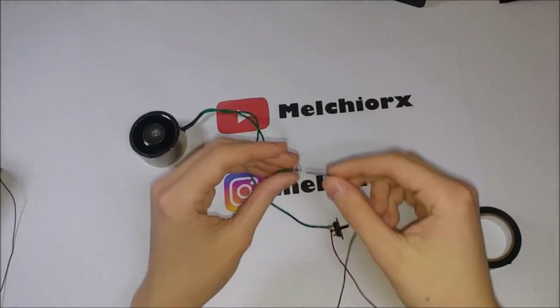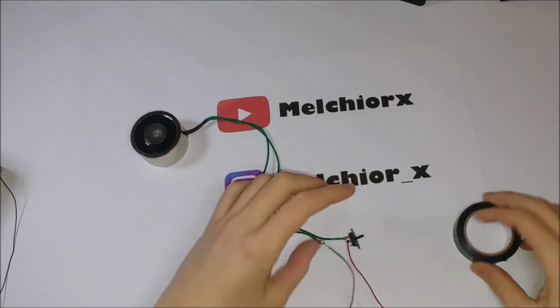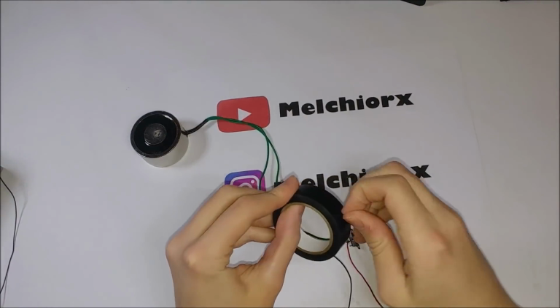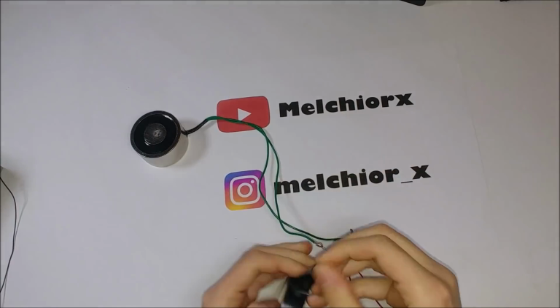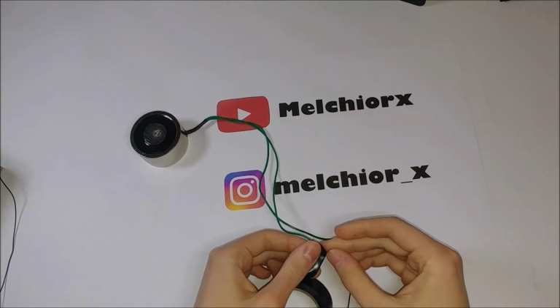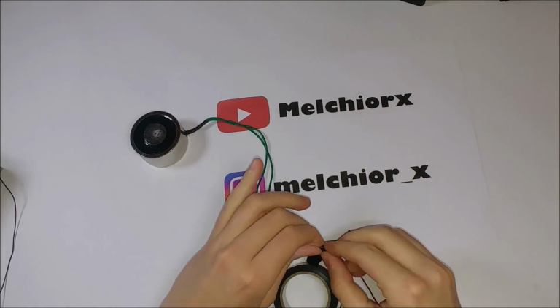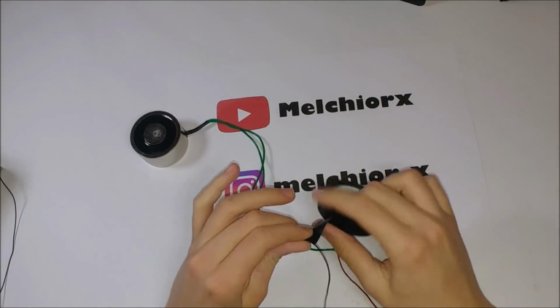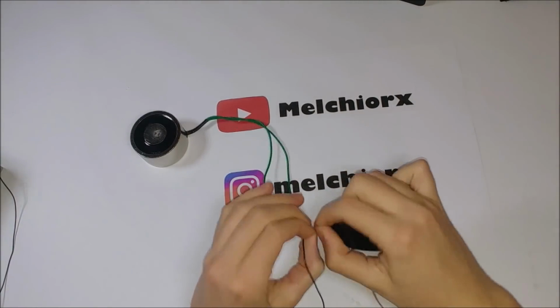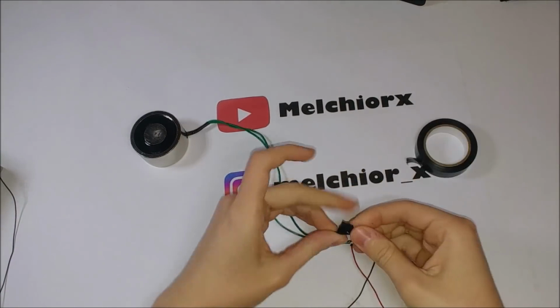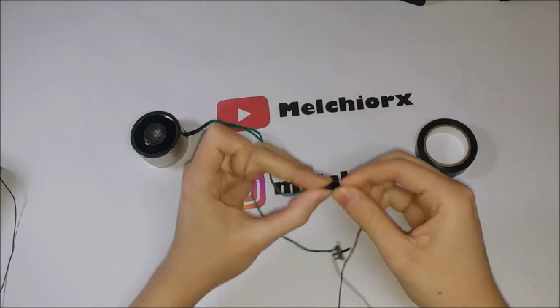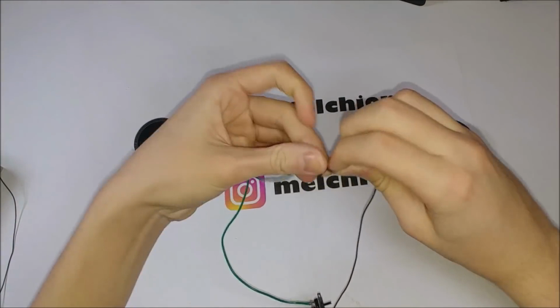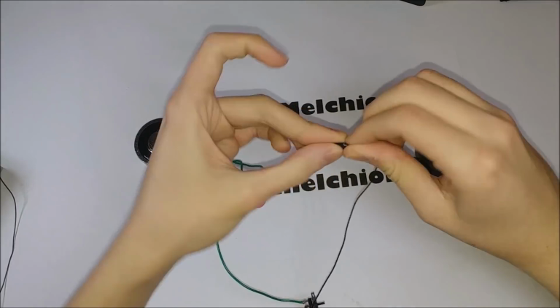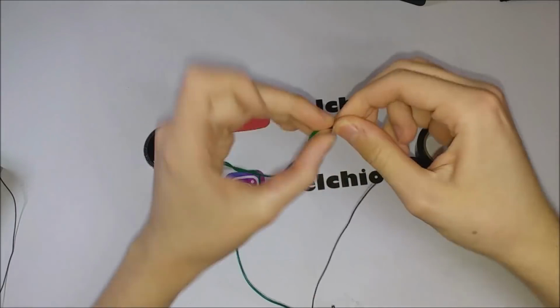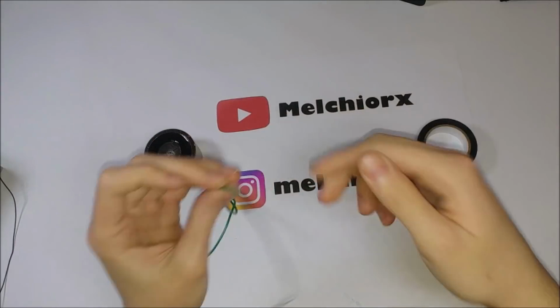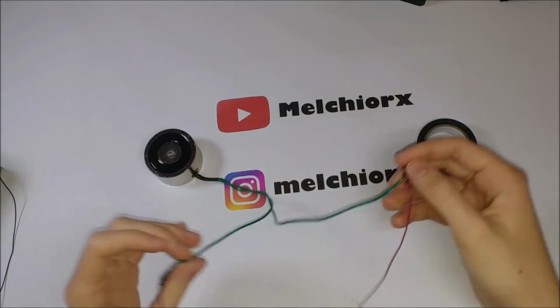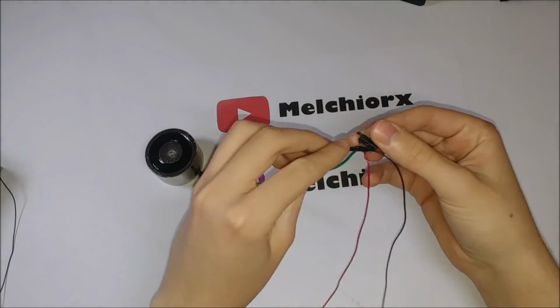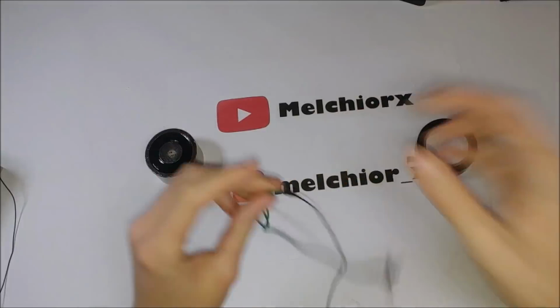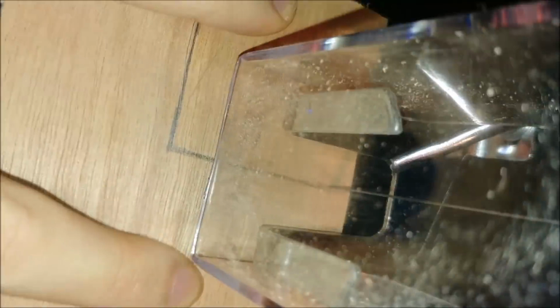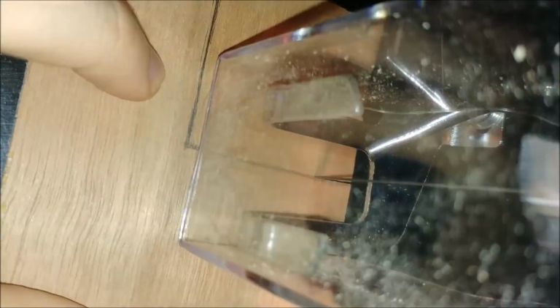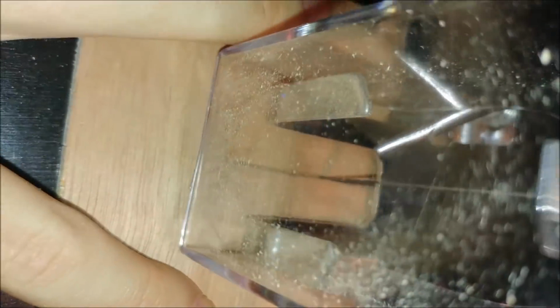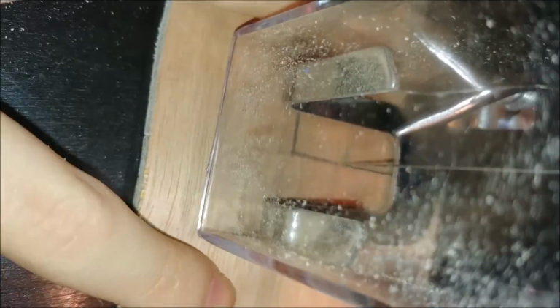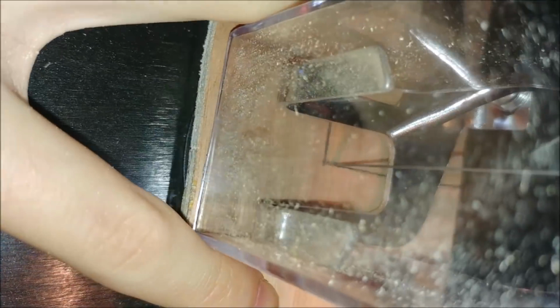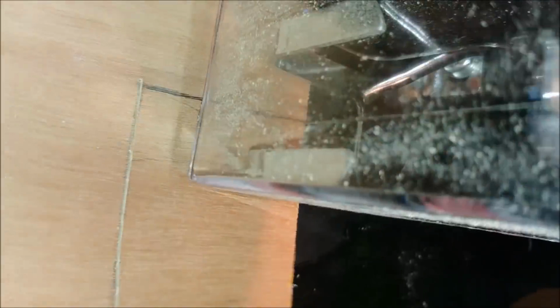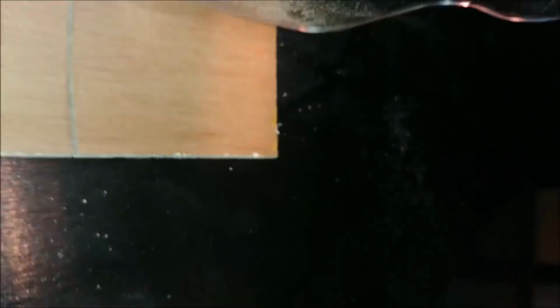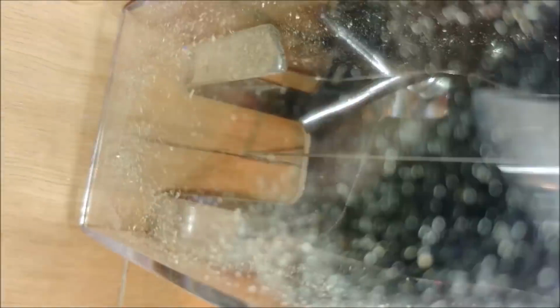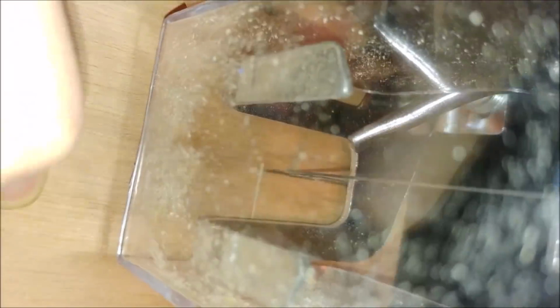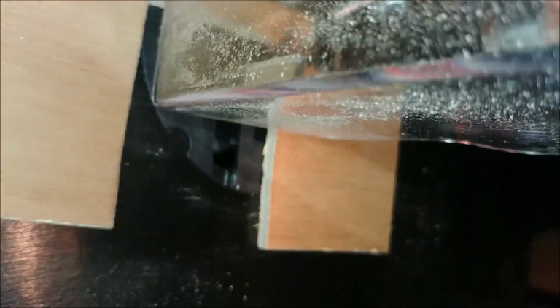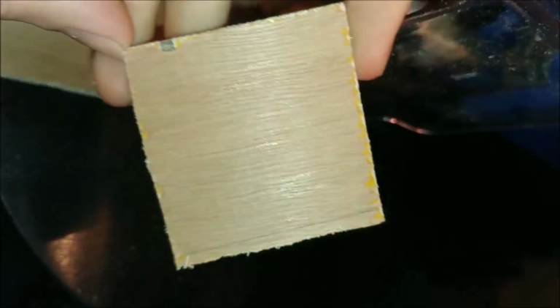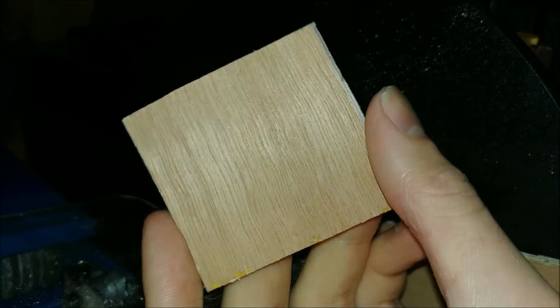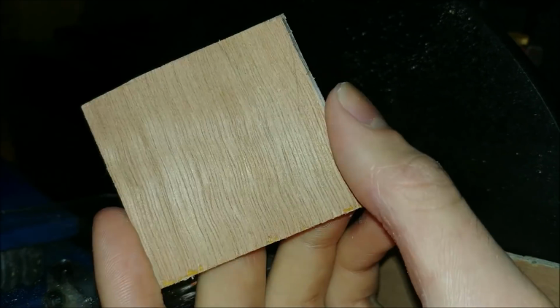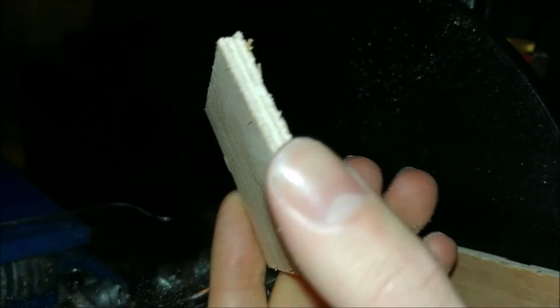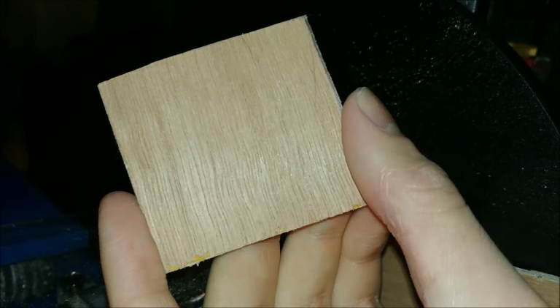As a precaution, I taped the welds to avoid a short circuit. To hold the system, I cut a square piece of wood and I sanded and drilled it.